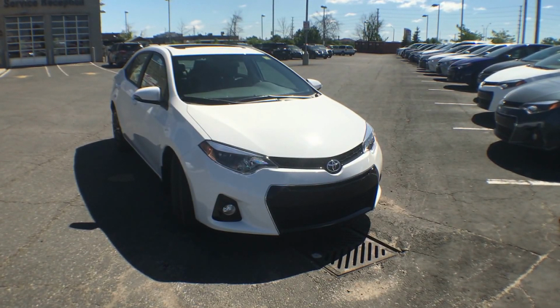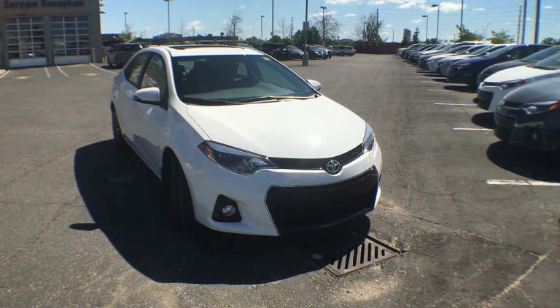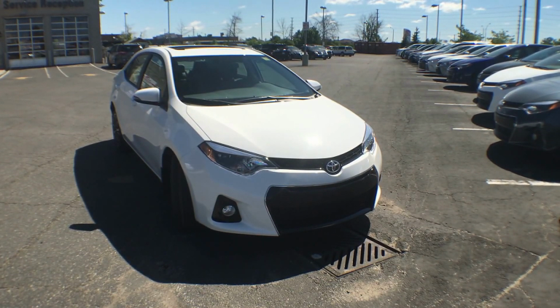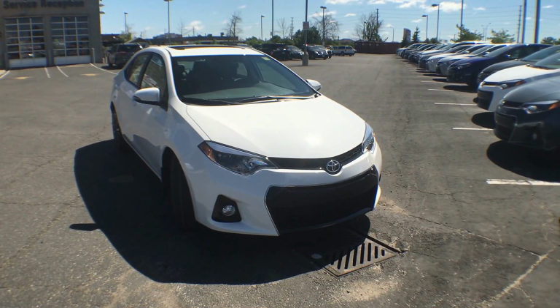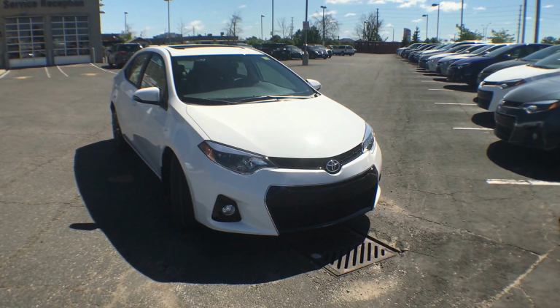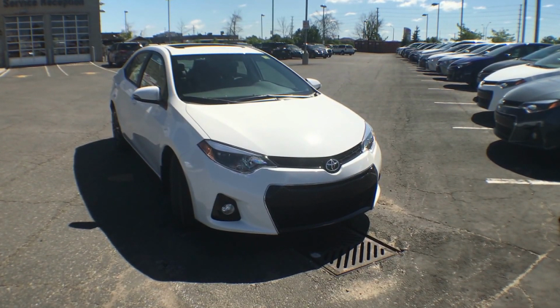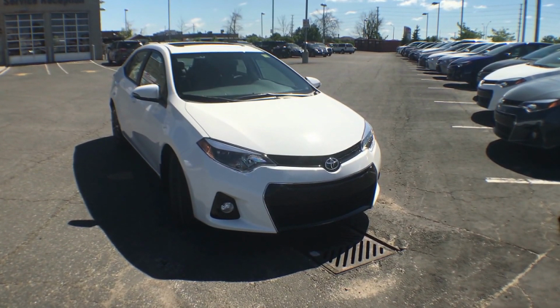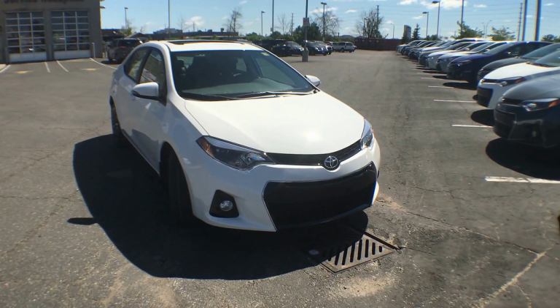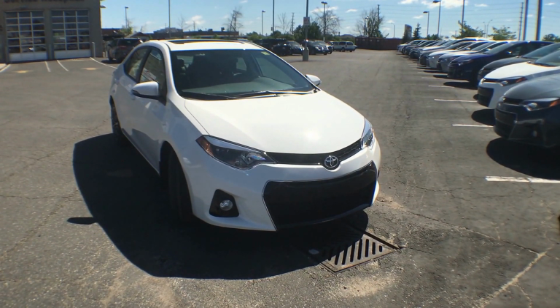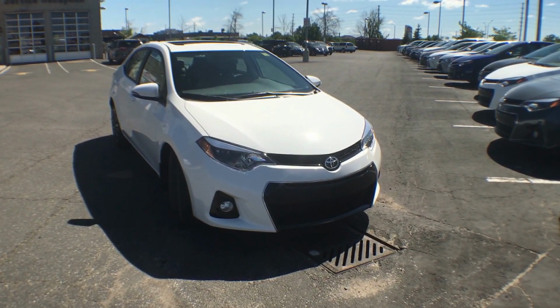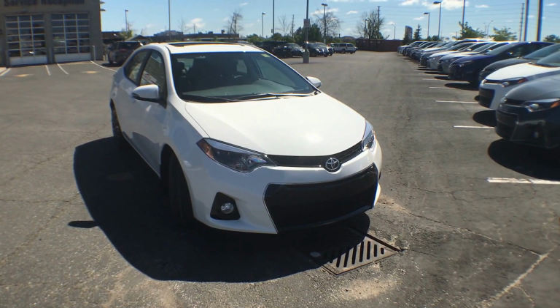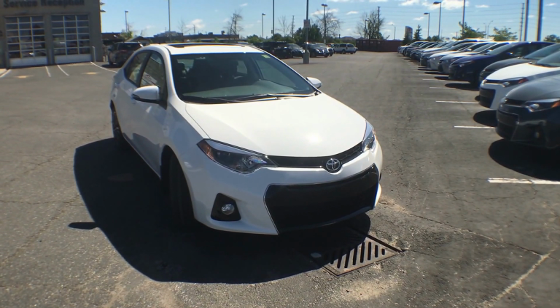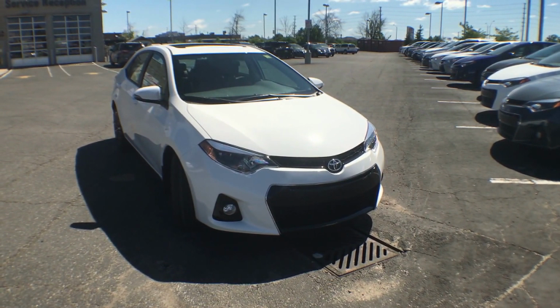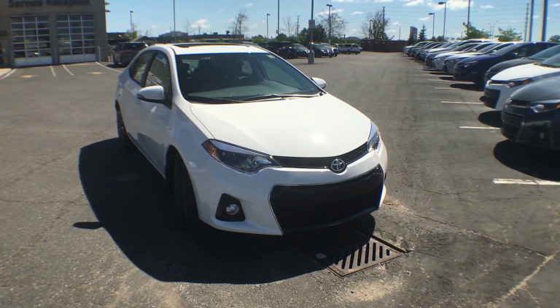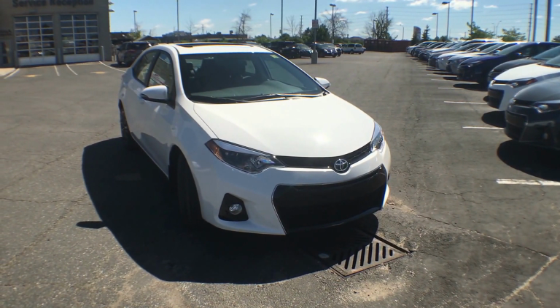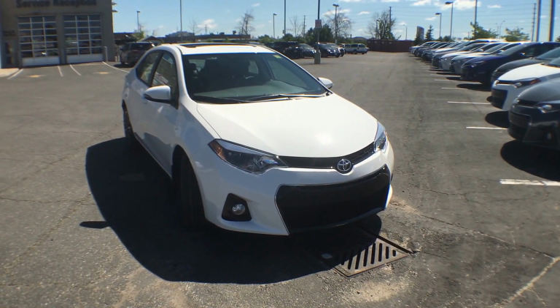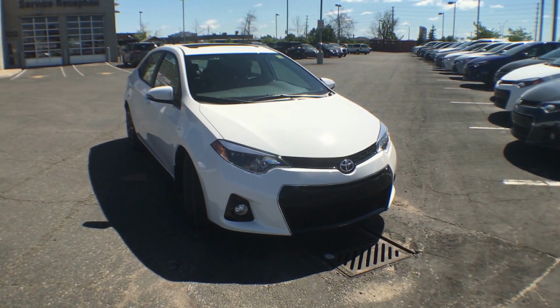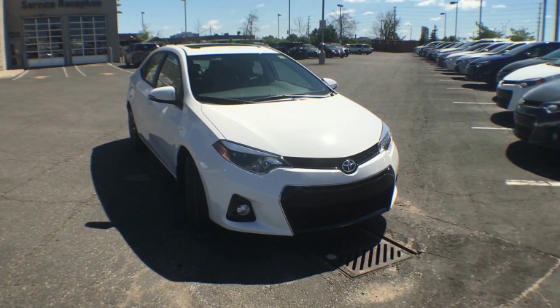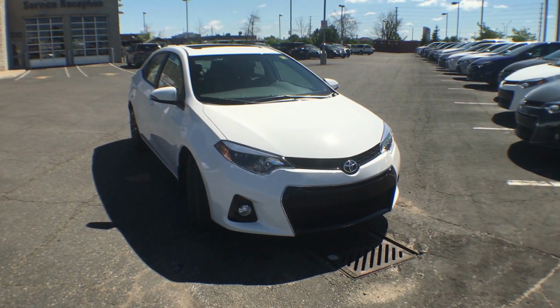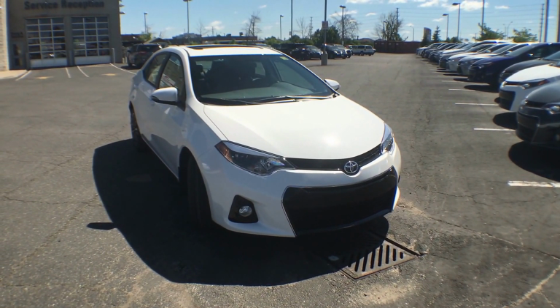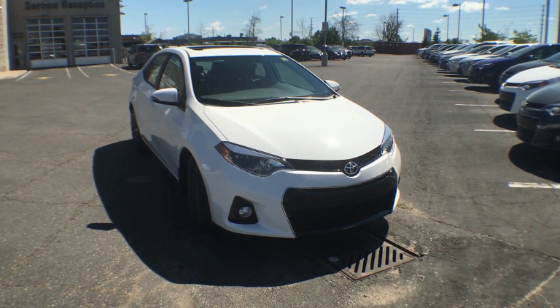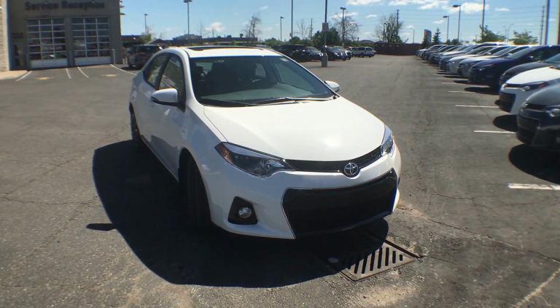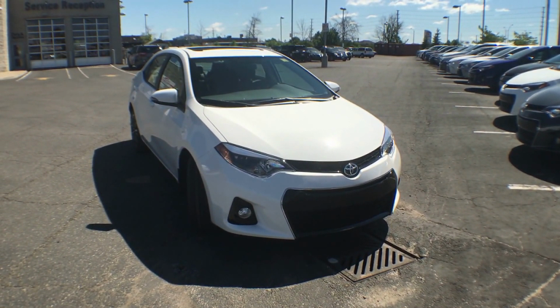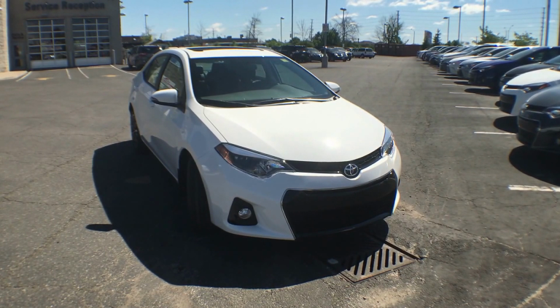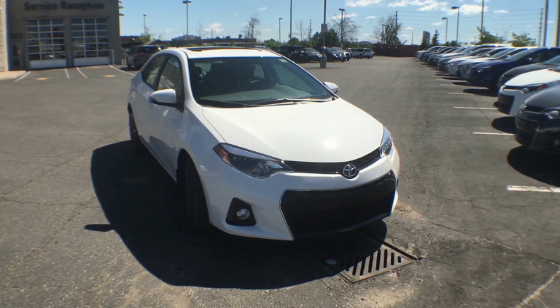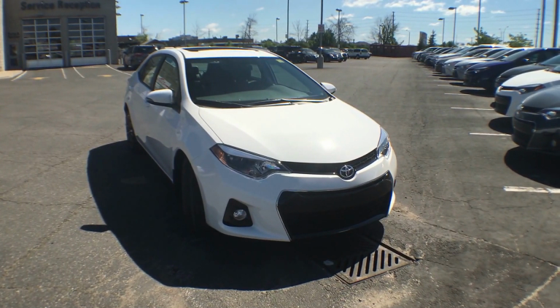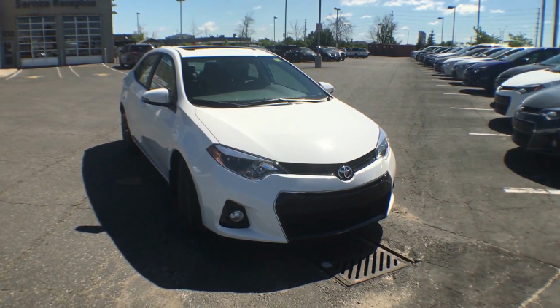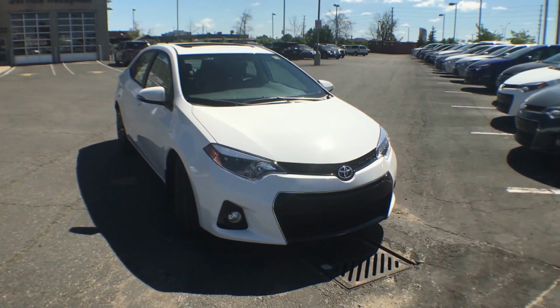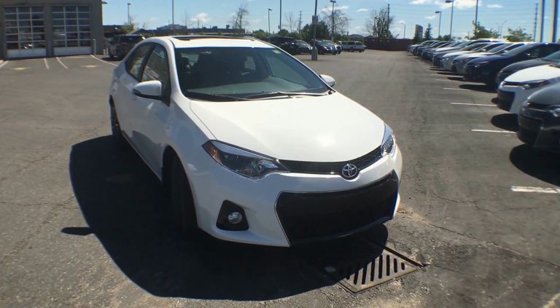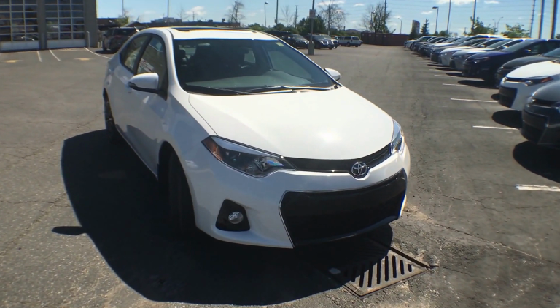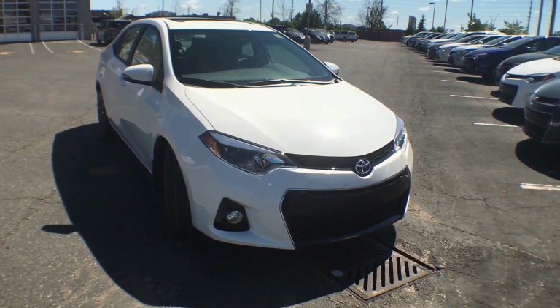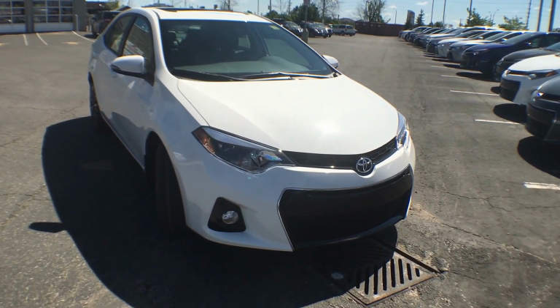Hi everyone, Jane here at Trail Toyota in Brampton. Right now you're looking at the 2016 Corolla S with an upgrade package in Alpine White. I can give you a quick walk around the exterior and show you some of its features.